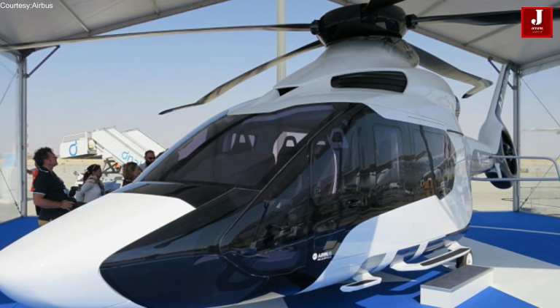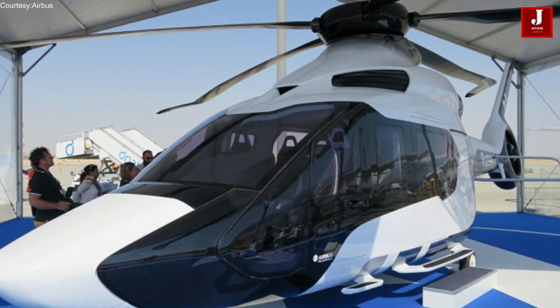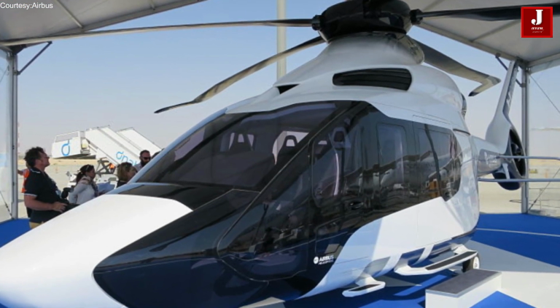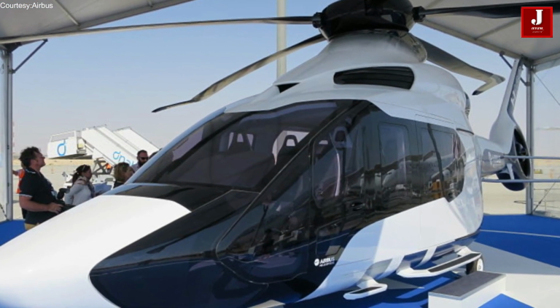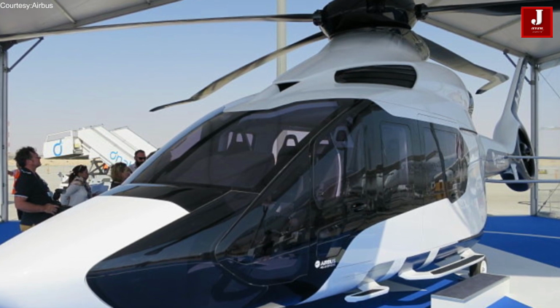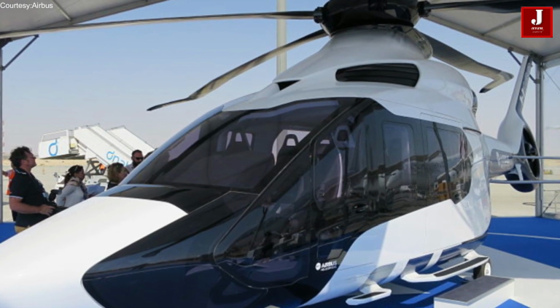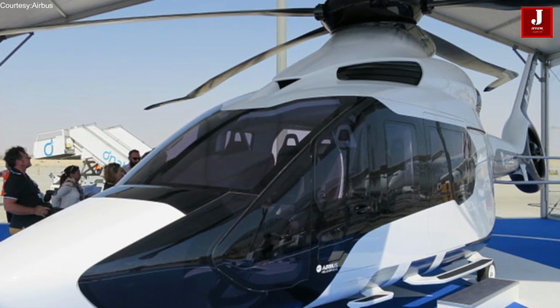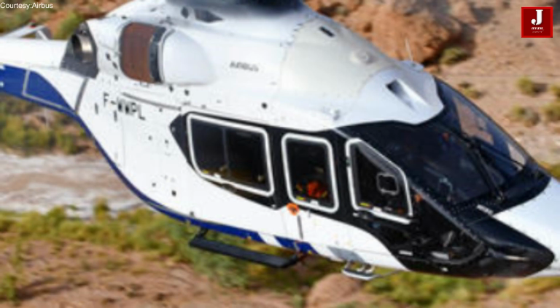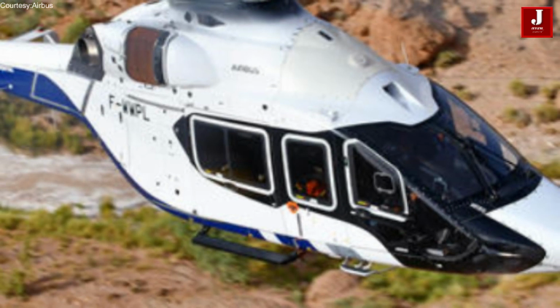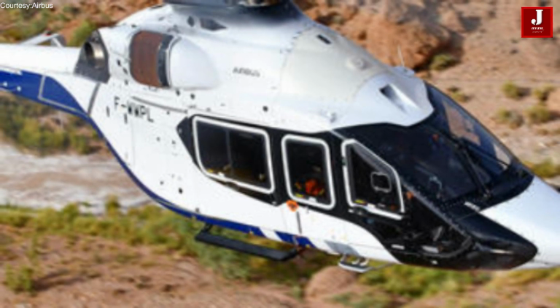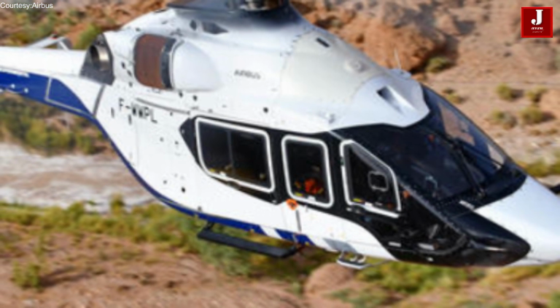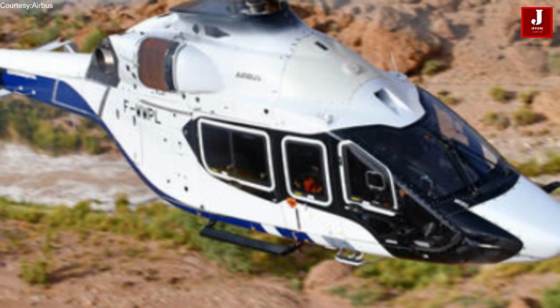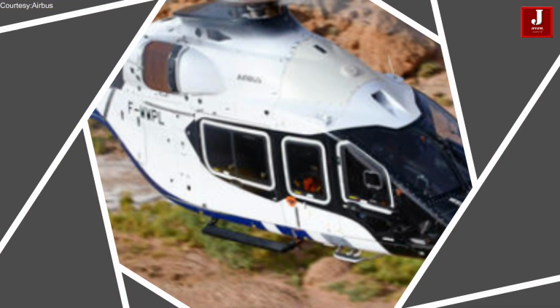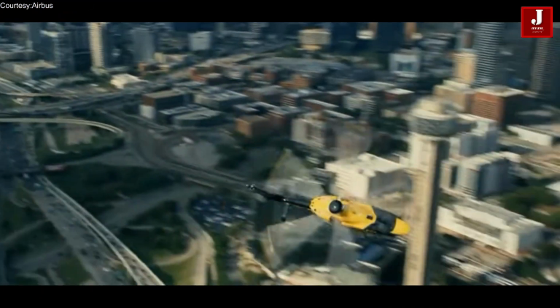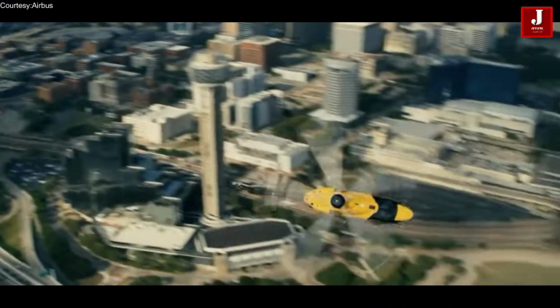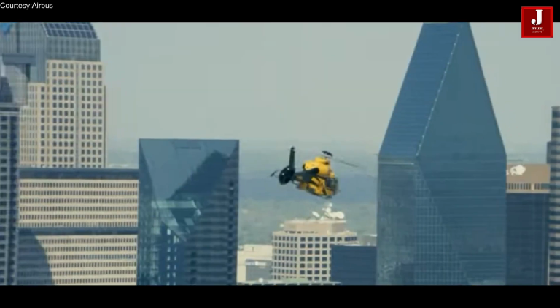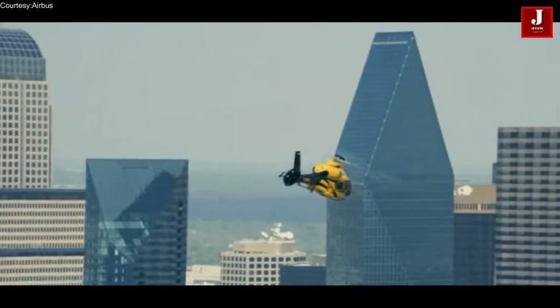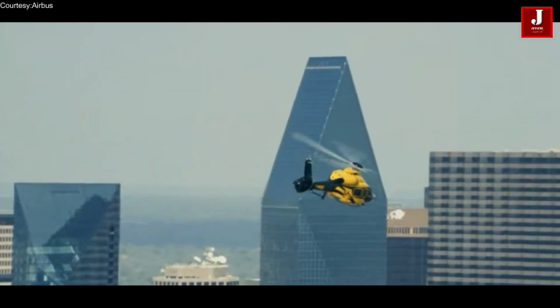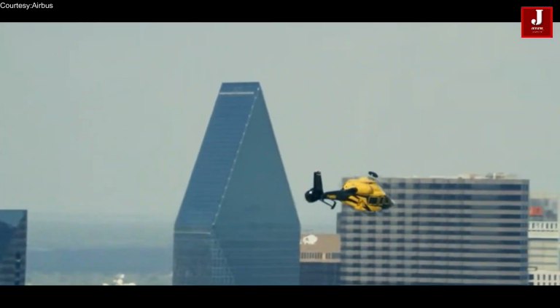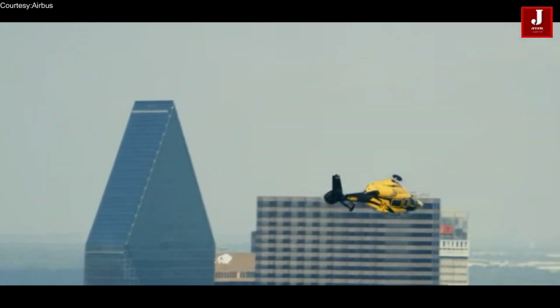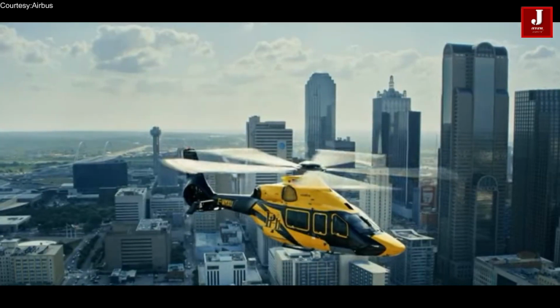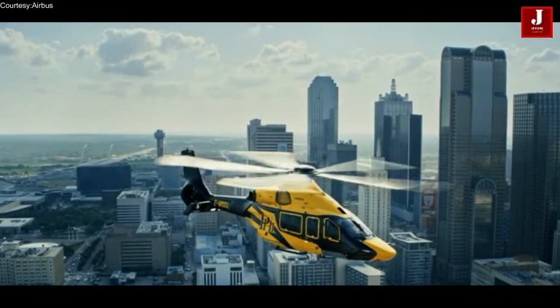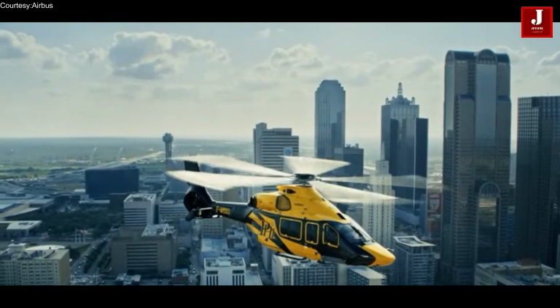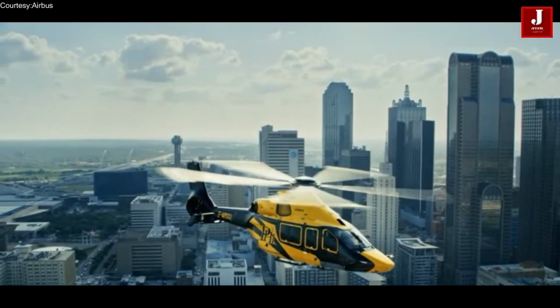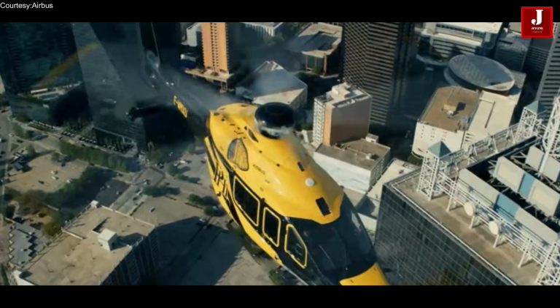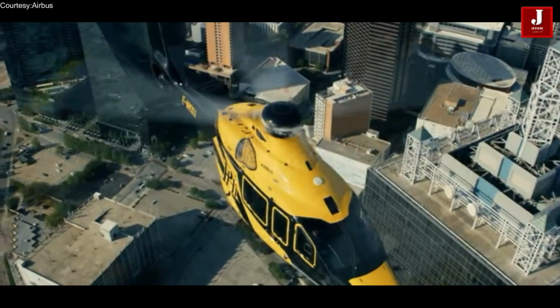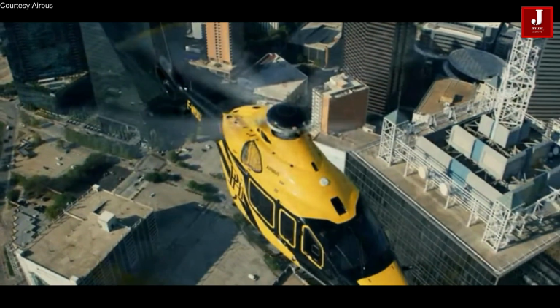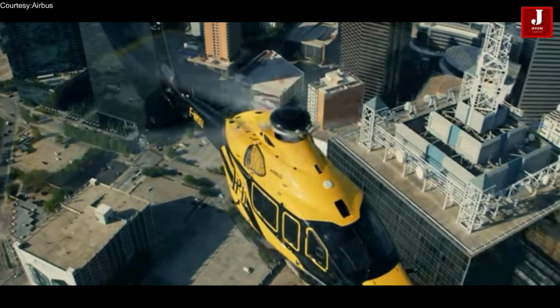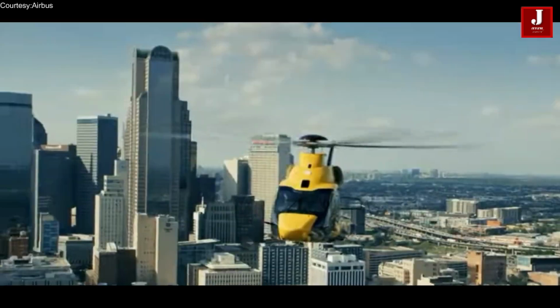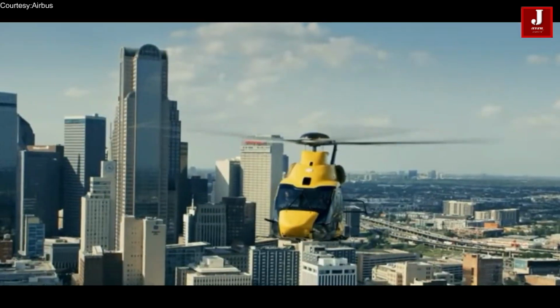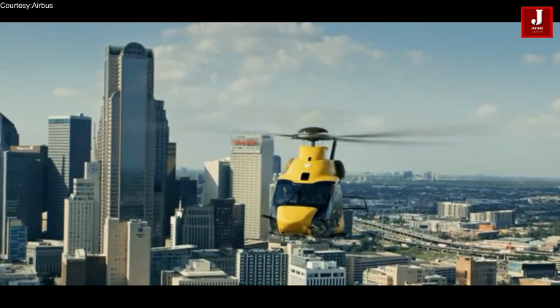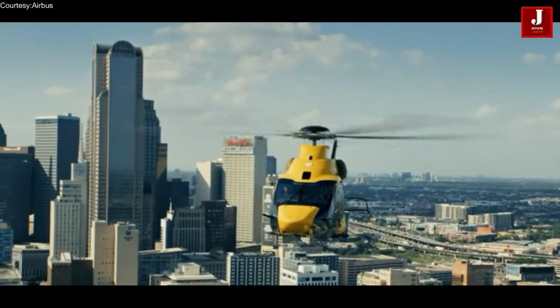First introduced in 2015, the H160 is a multi-role helicopter designed to meet a wide range of needs, including offshore oil and gas transportation, emergency medical services, and VIP transportation.